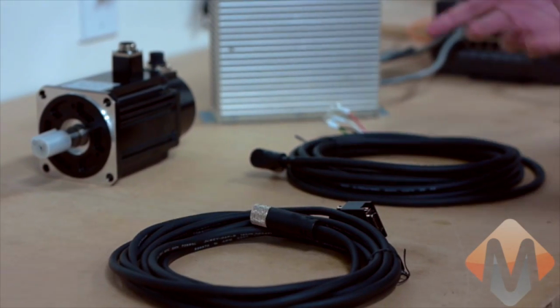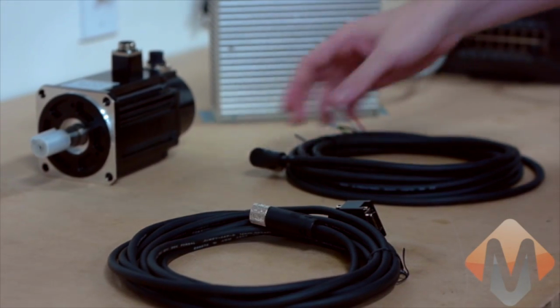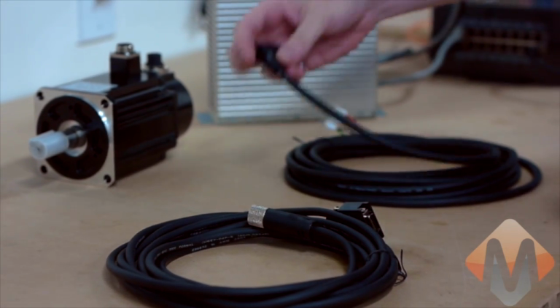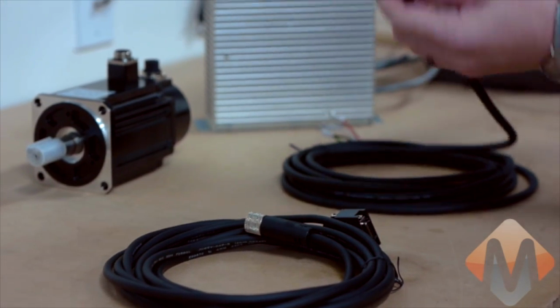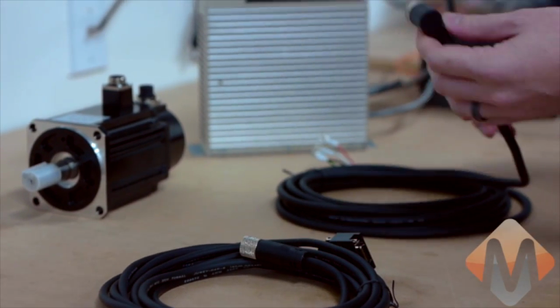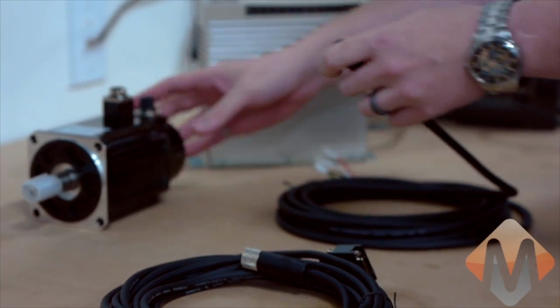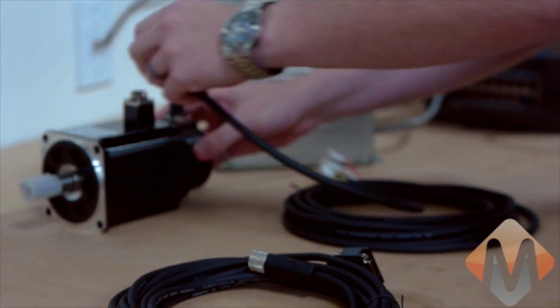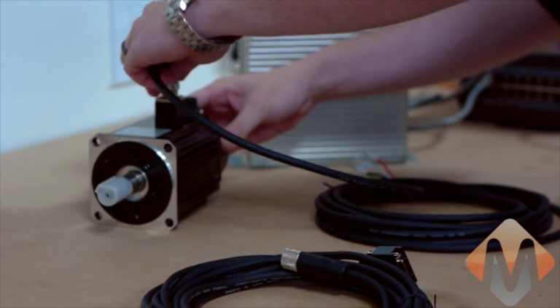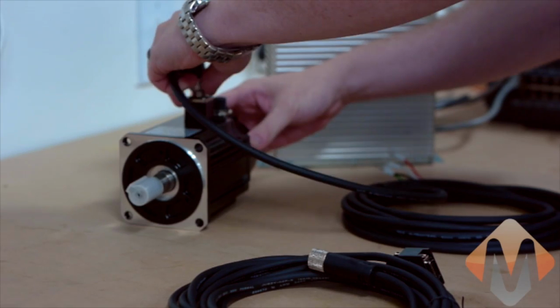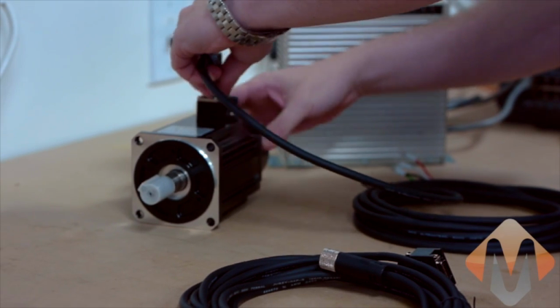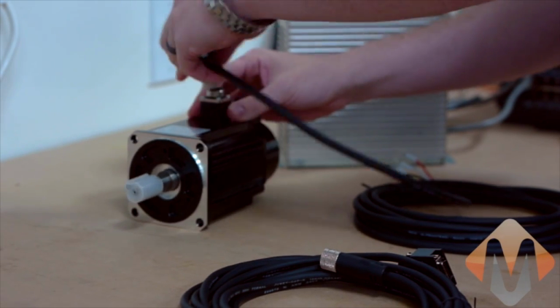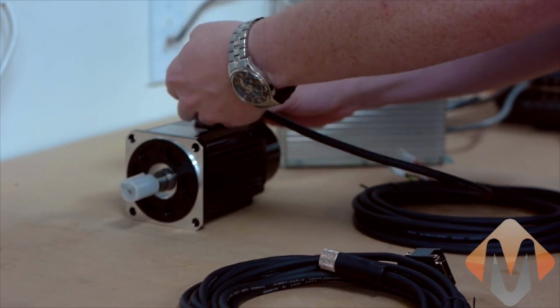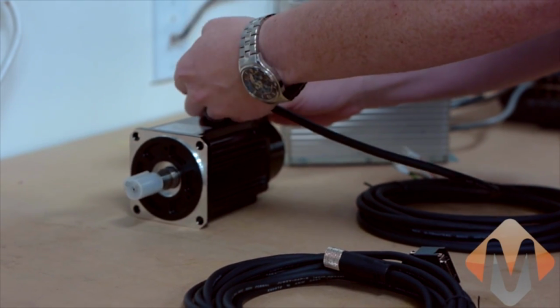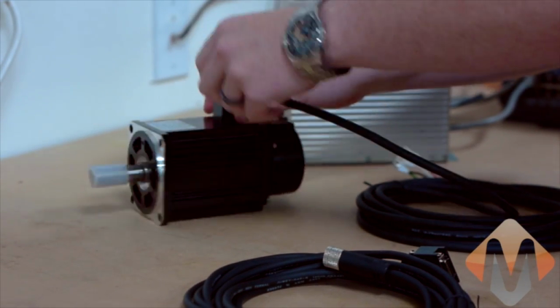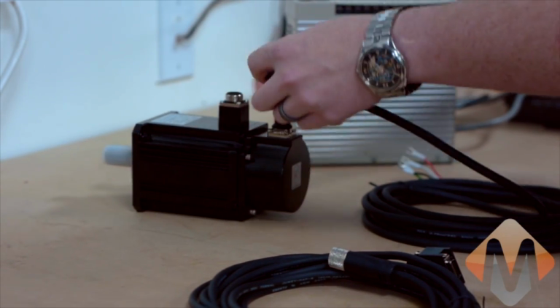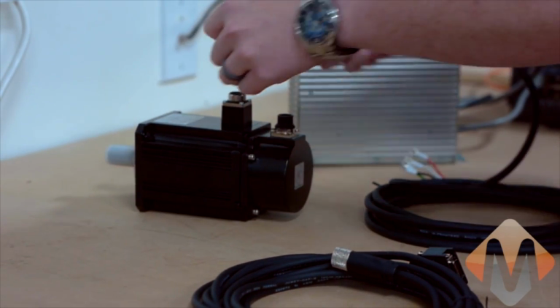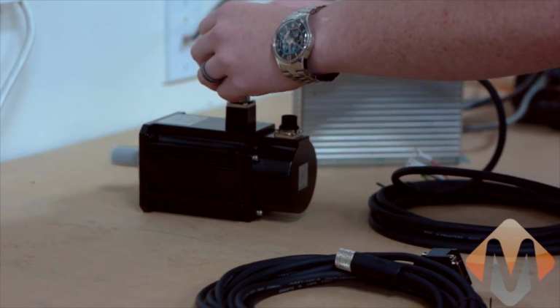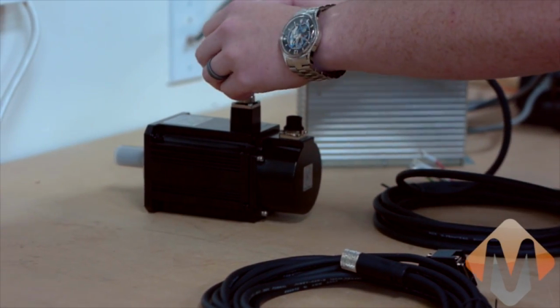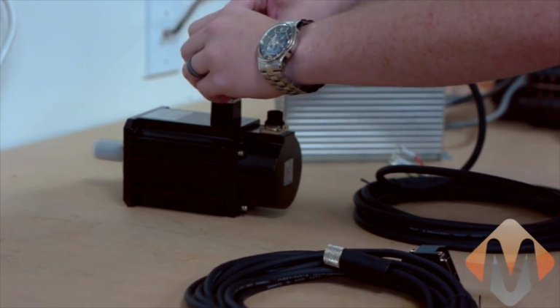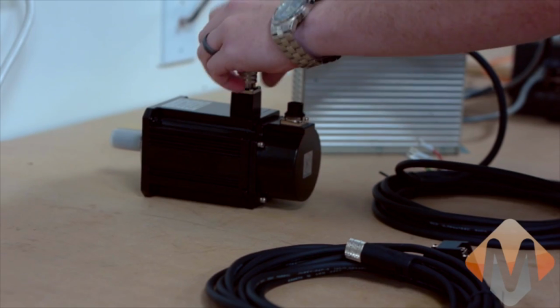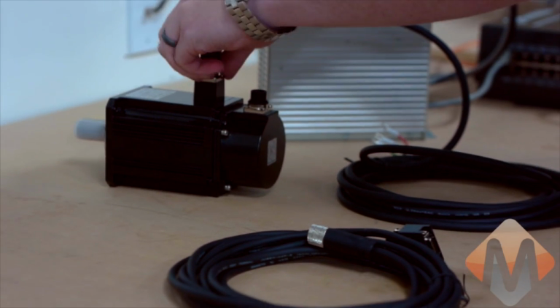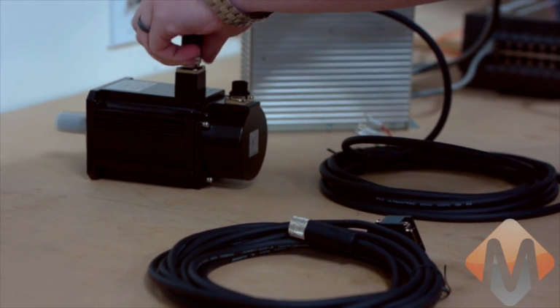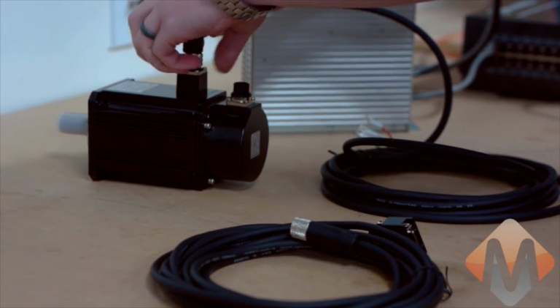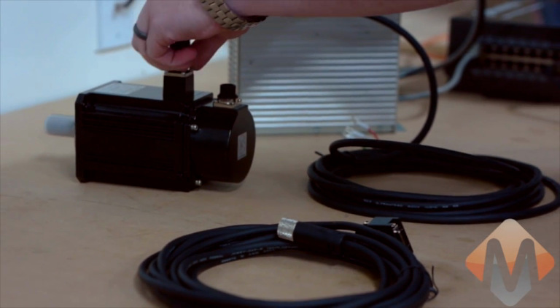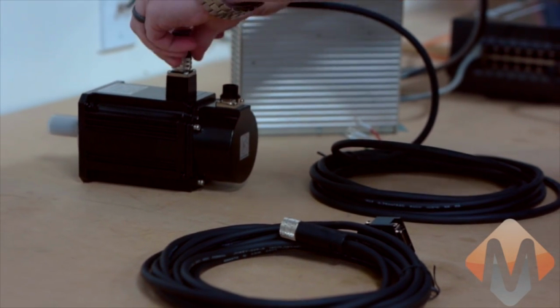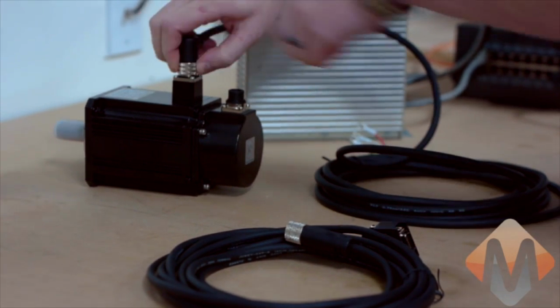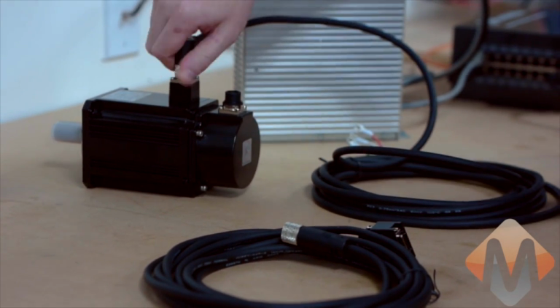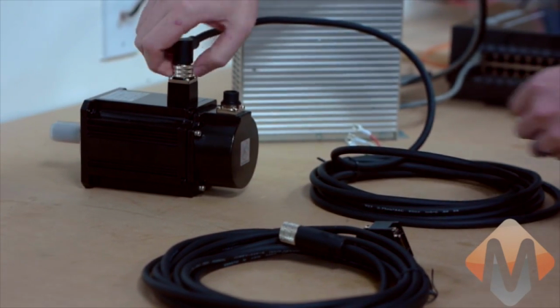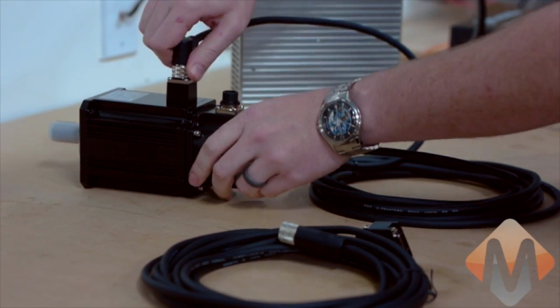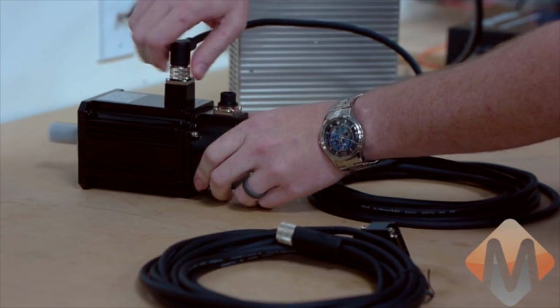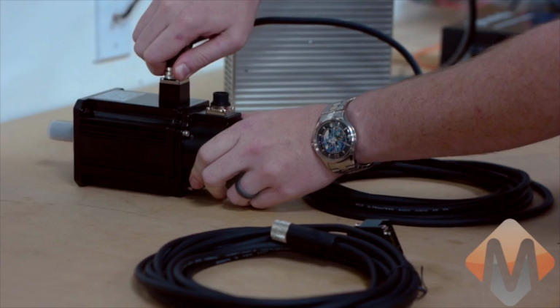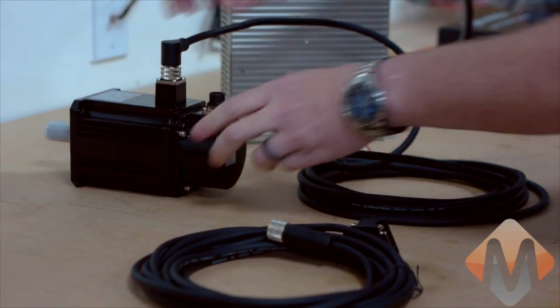Next thing we're going to do is connect the power cable to the motor. It's just a simple screw-on connector here.